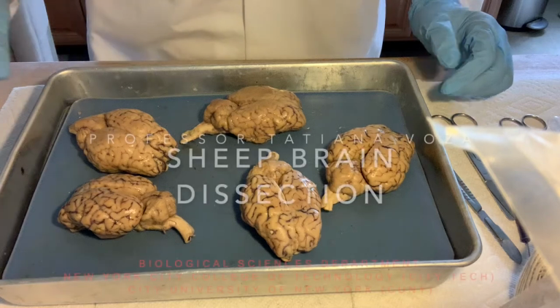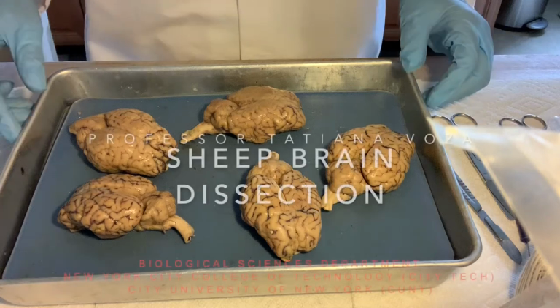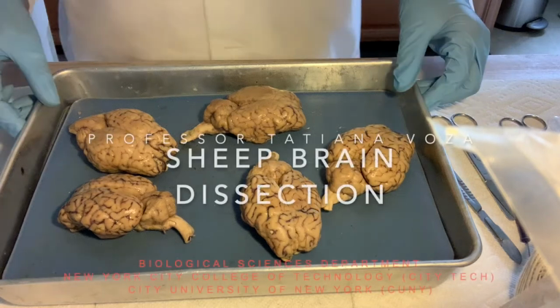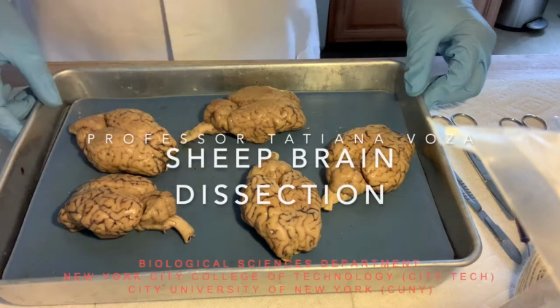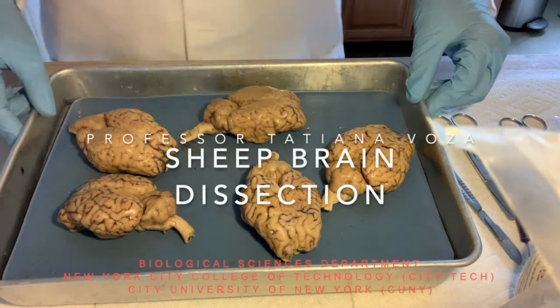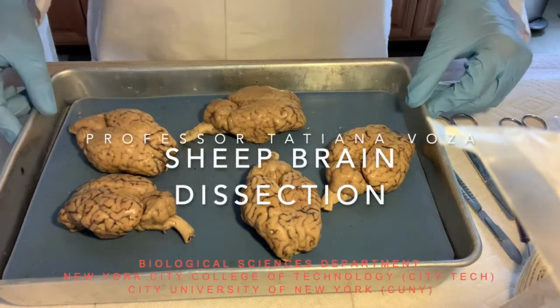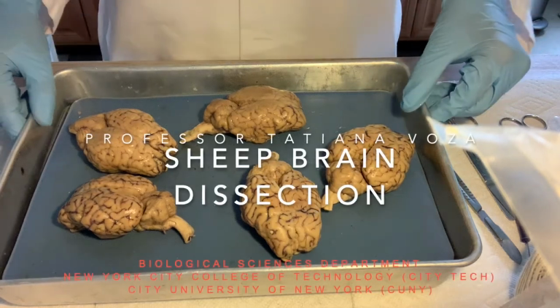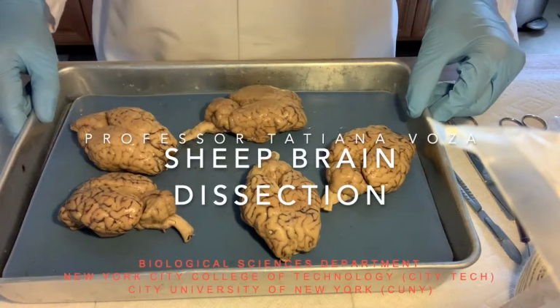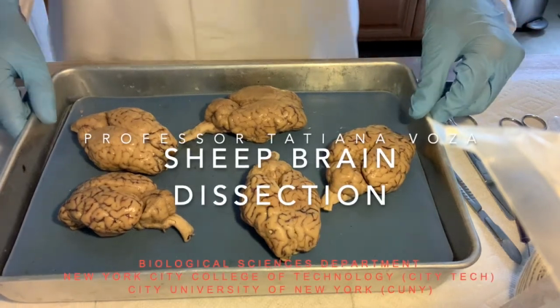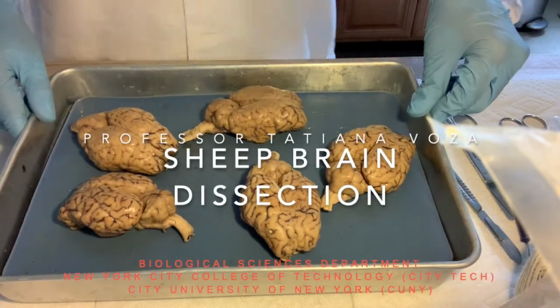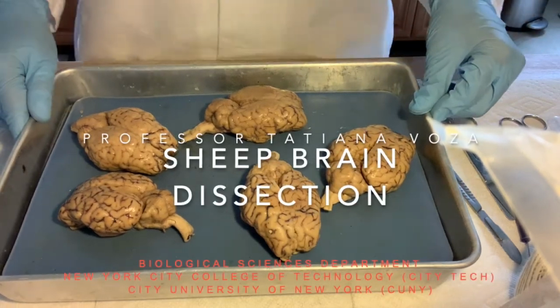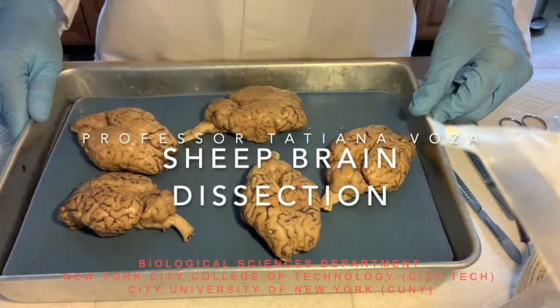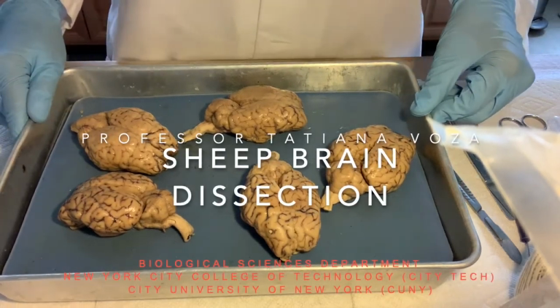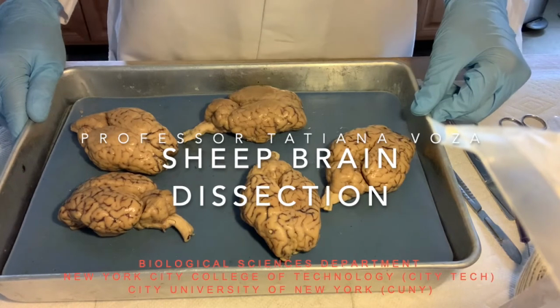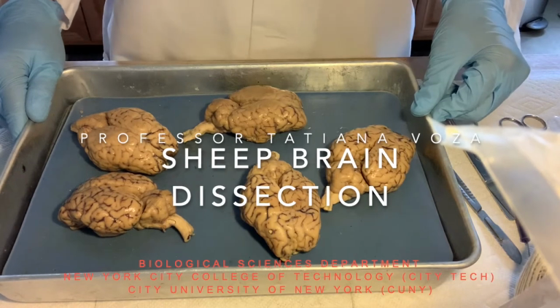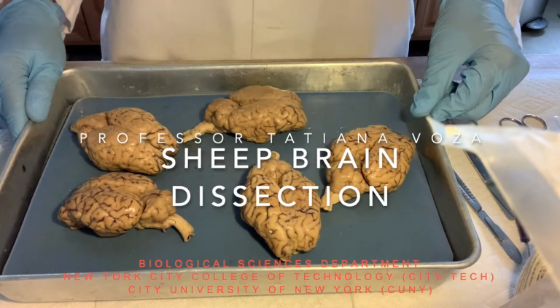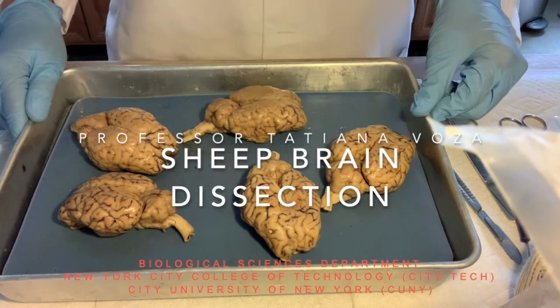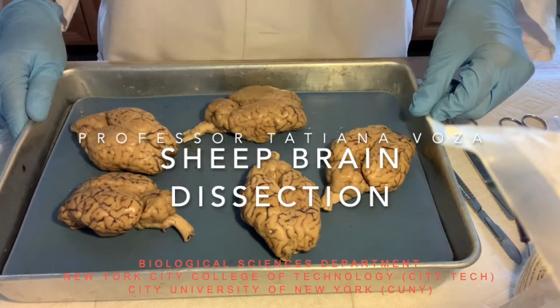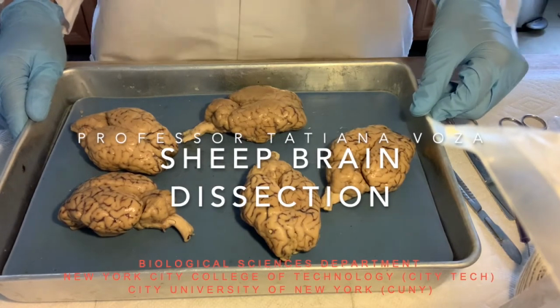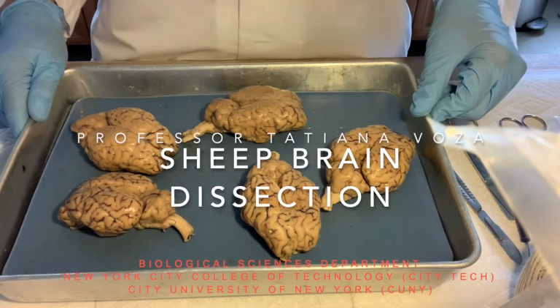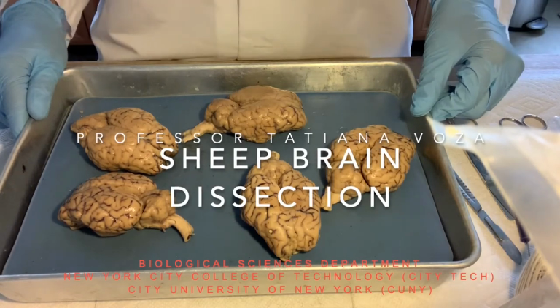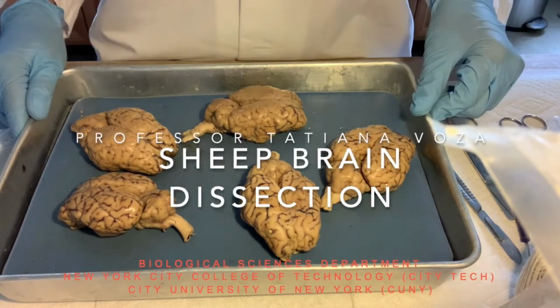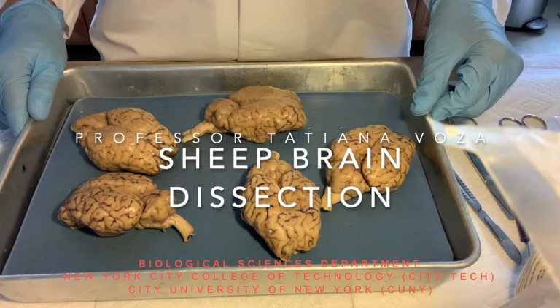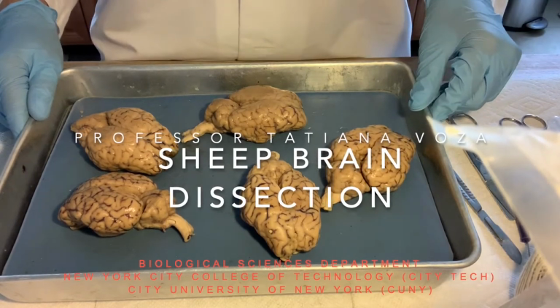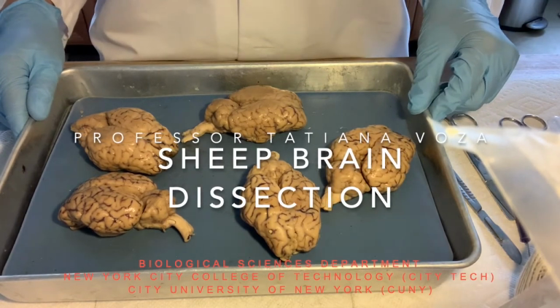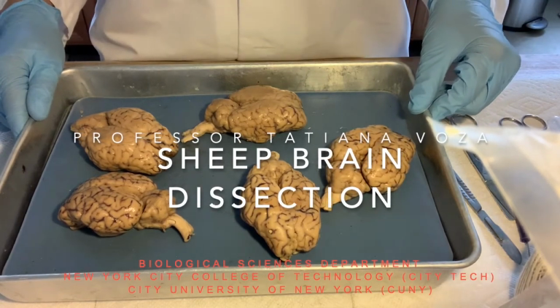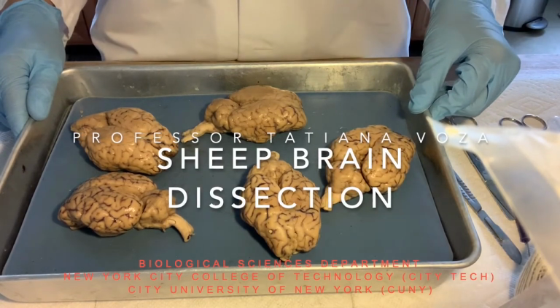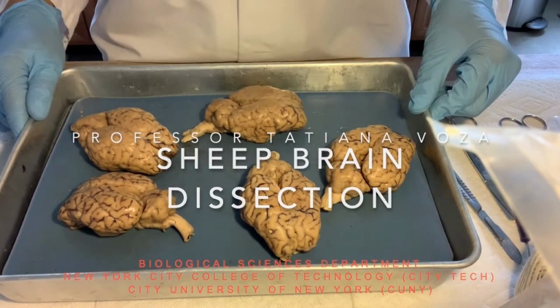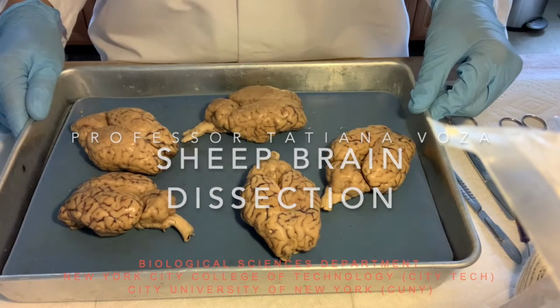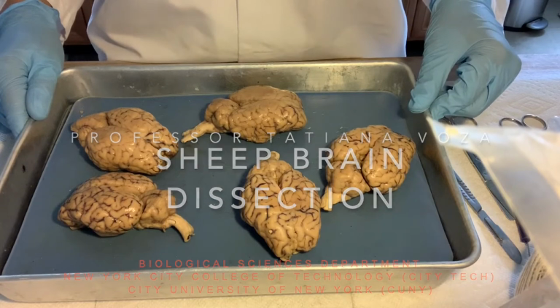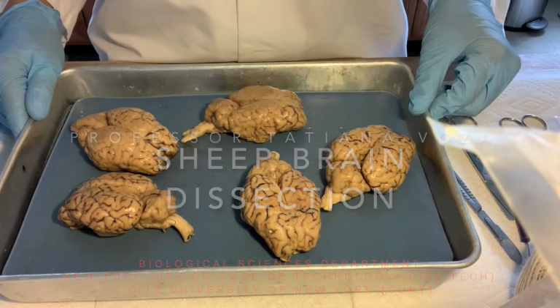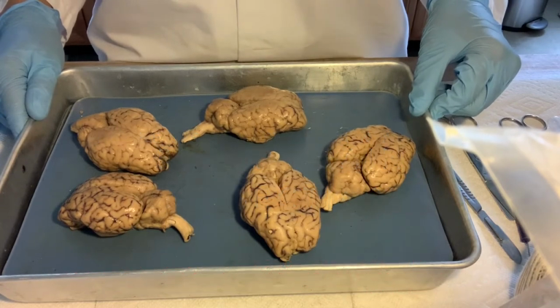Hi guys, Professor Voza here from City Tech, and today we are going to dissect the sheep brain as an illustration of the nervous system.